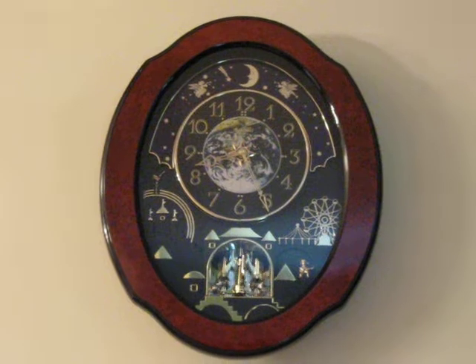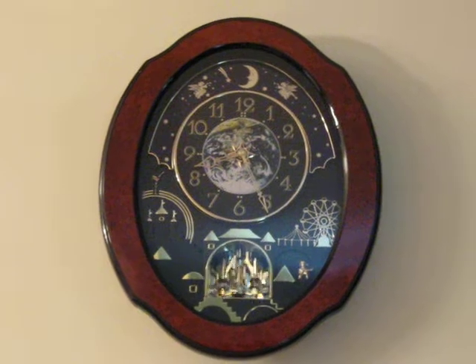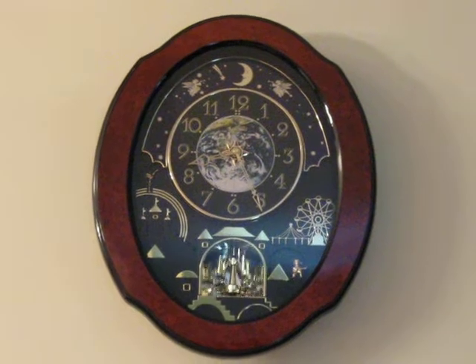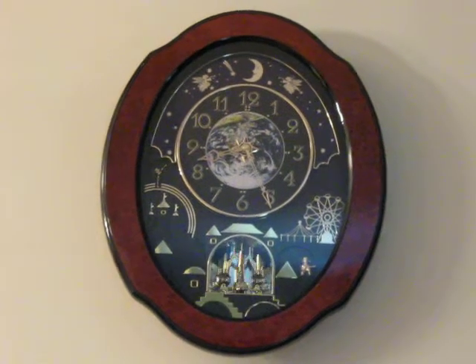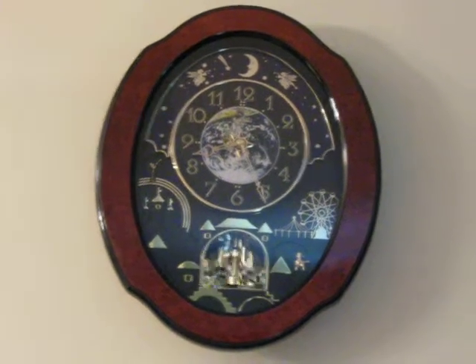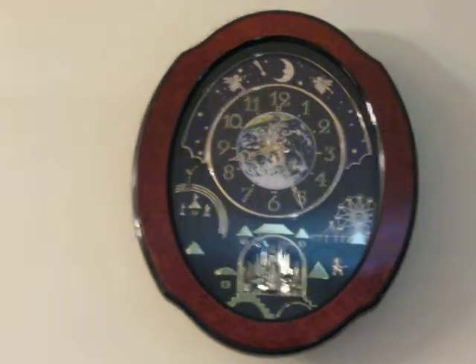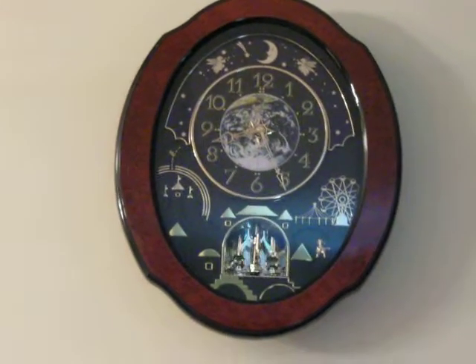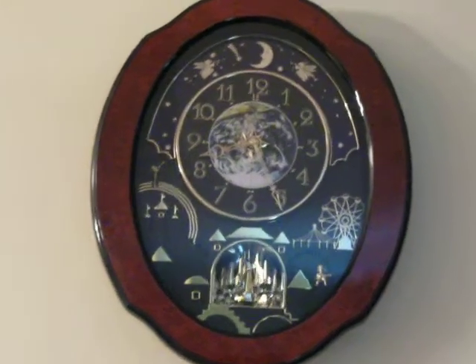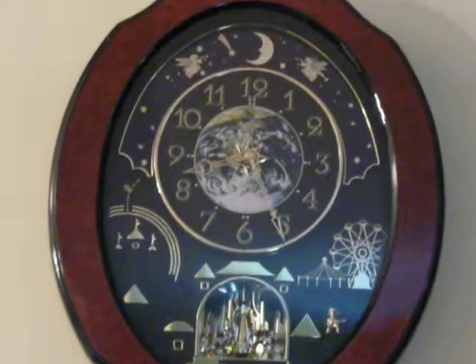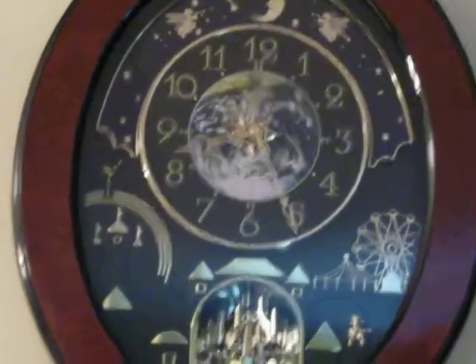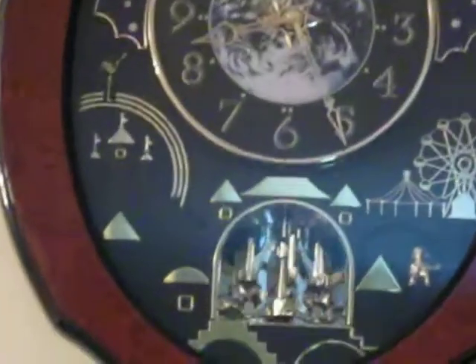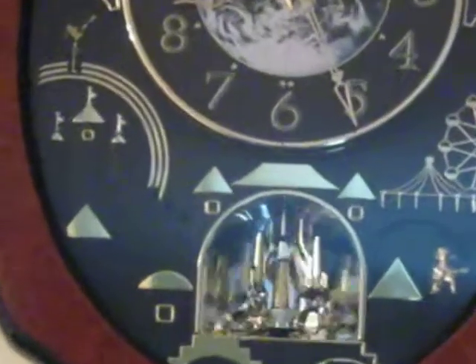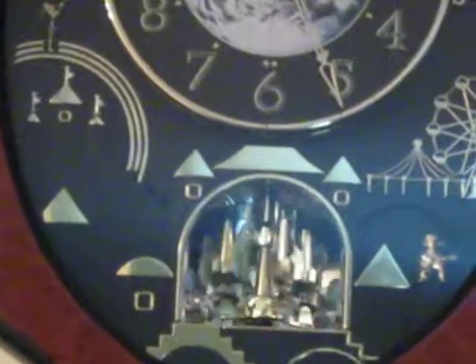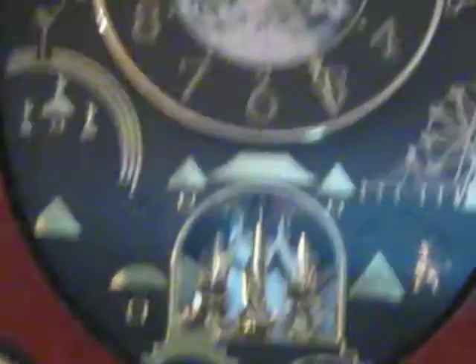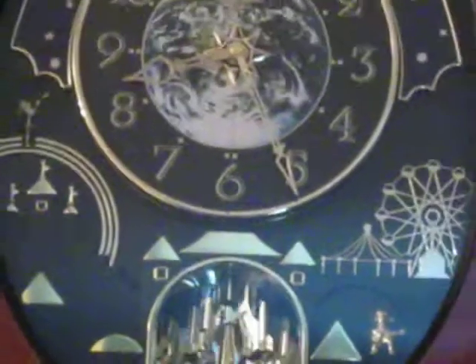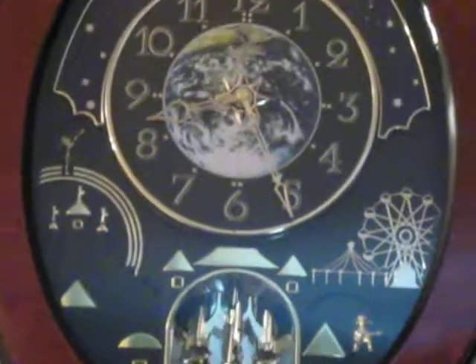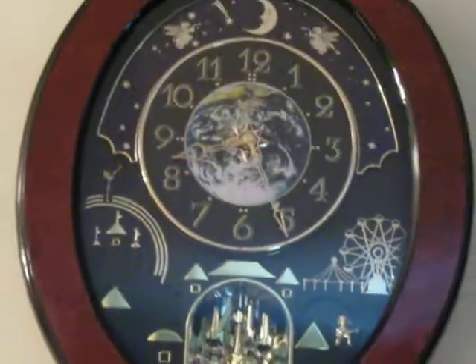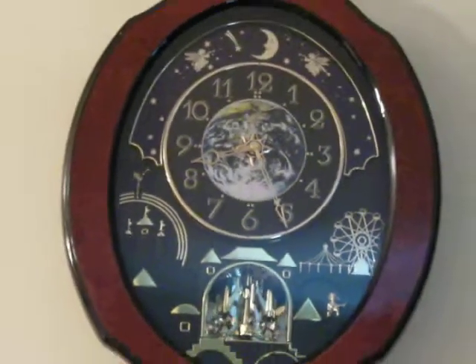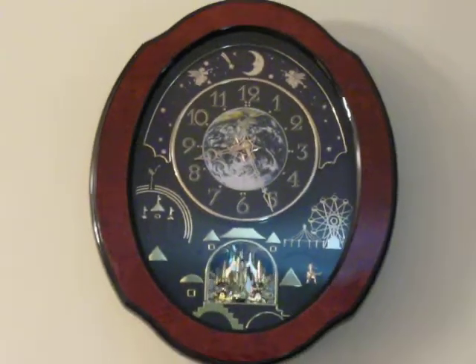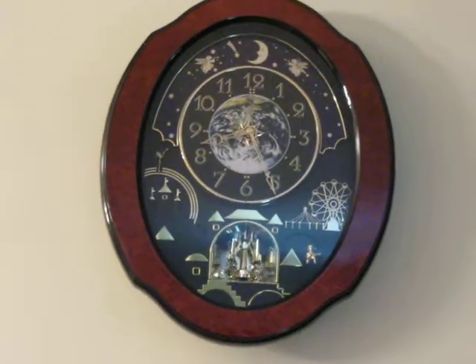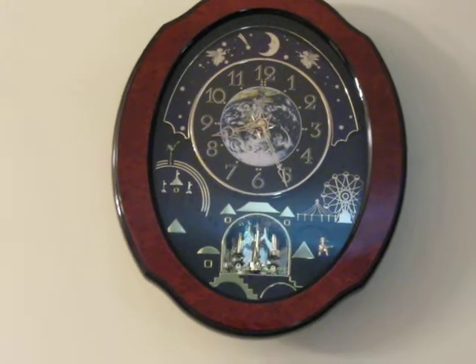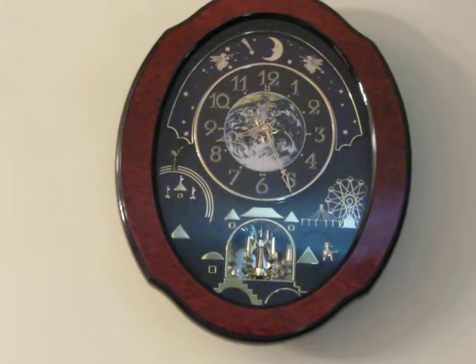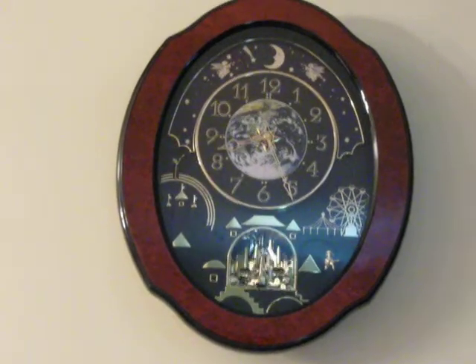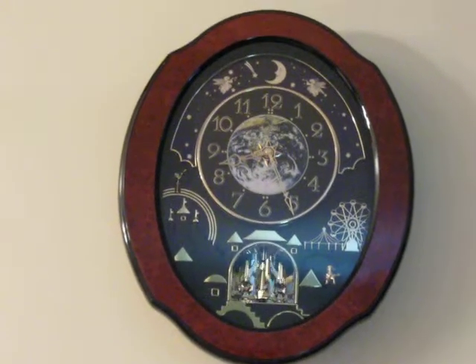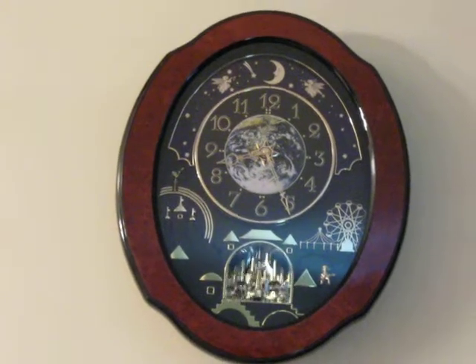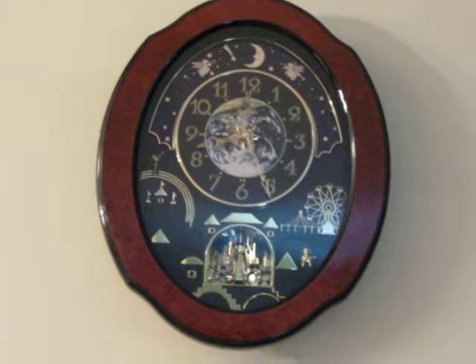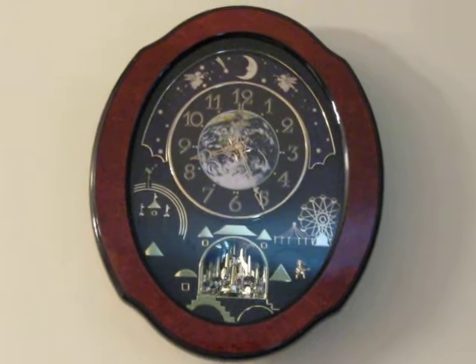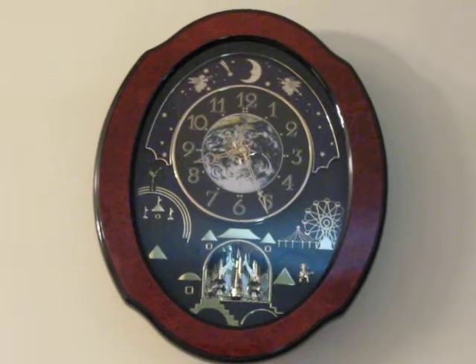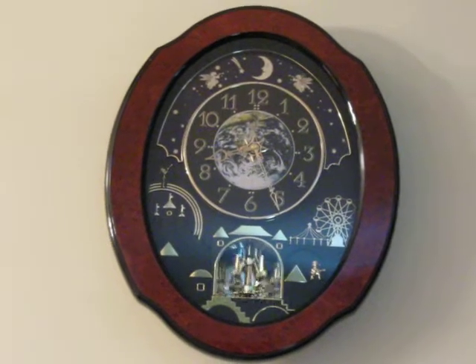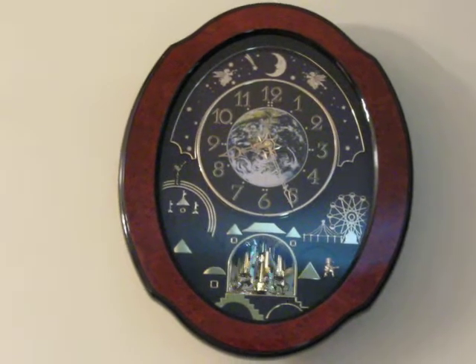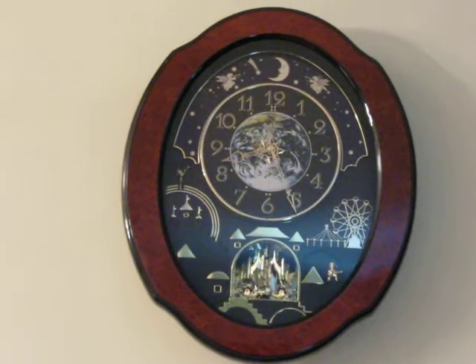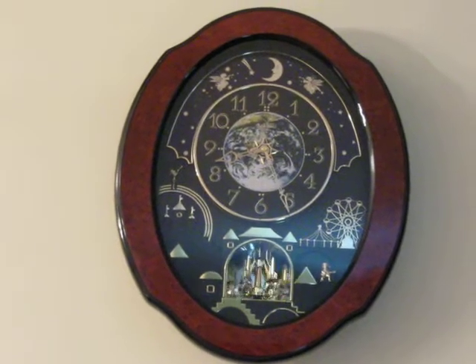This is a video of my new clock that I got for my birthday. My whole family pitched in and got me a gift certificate so that I could go buy it at the store.